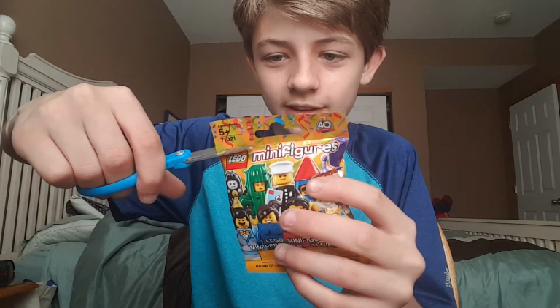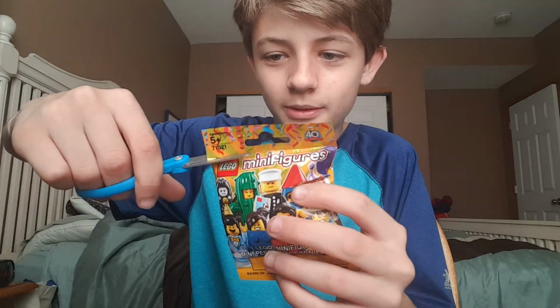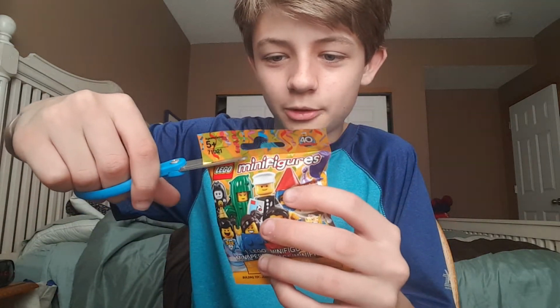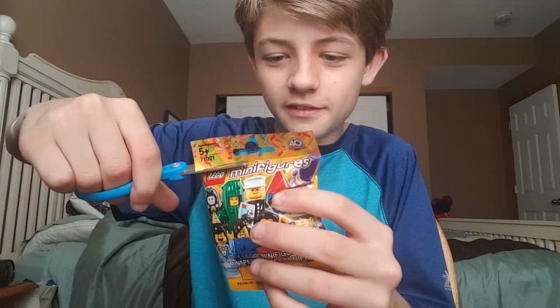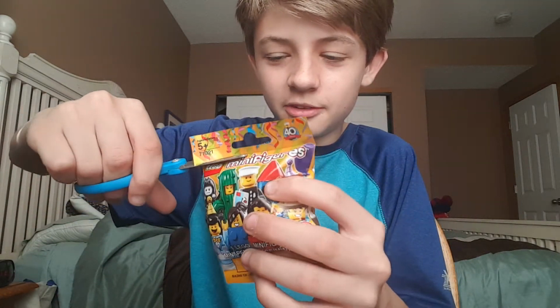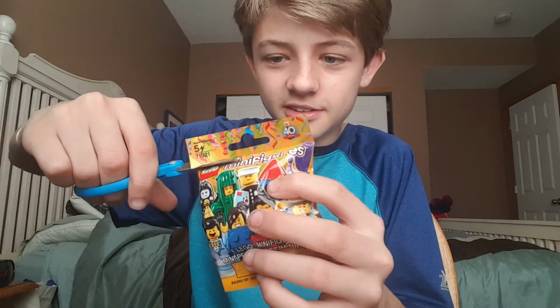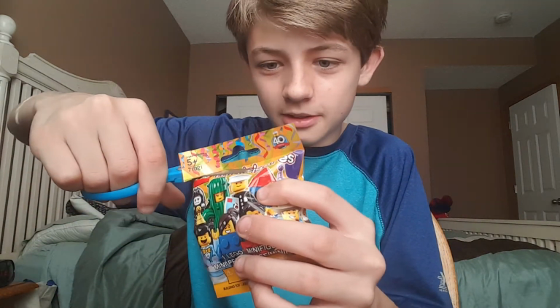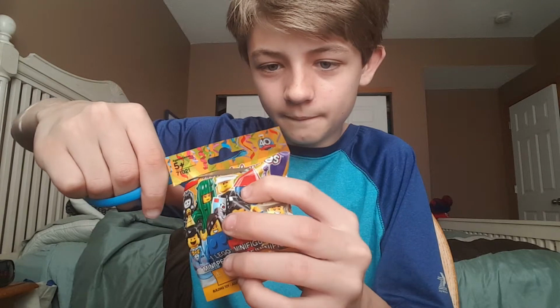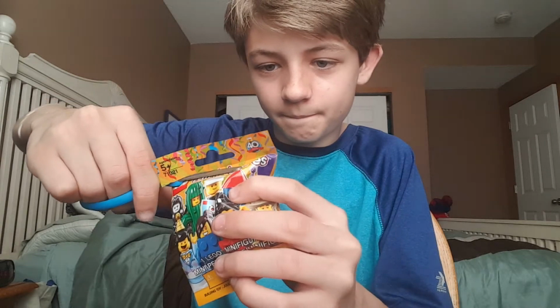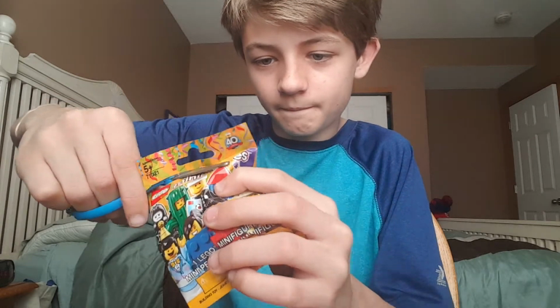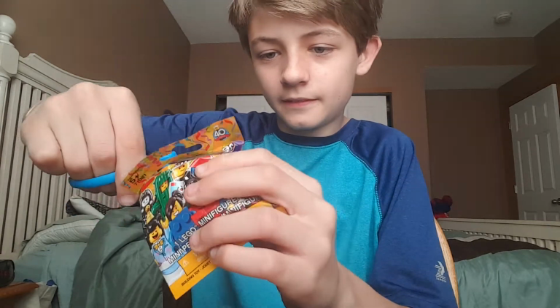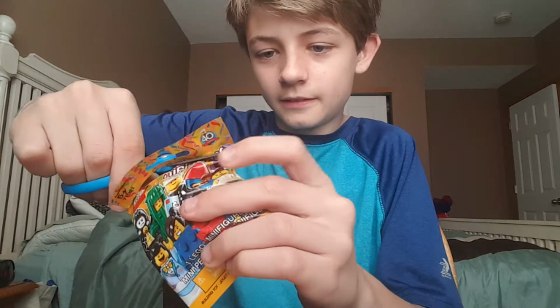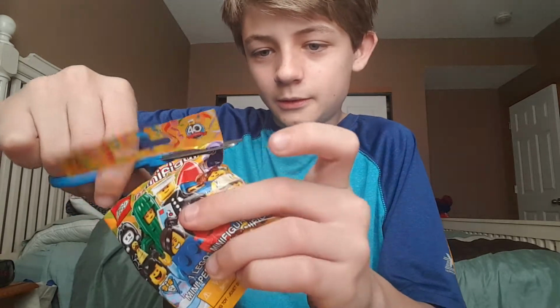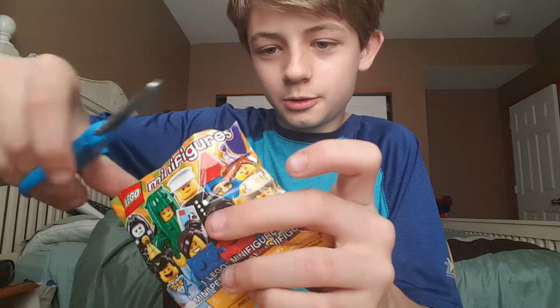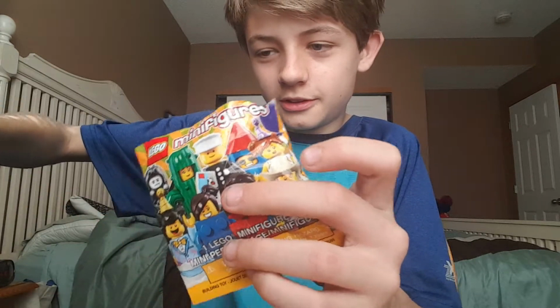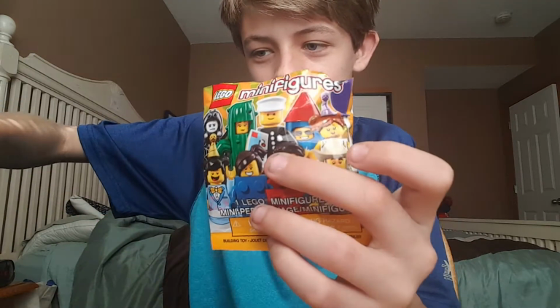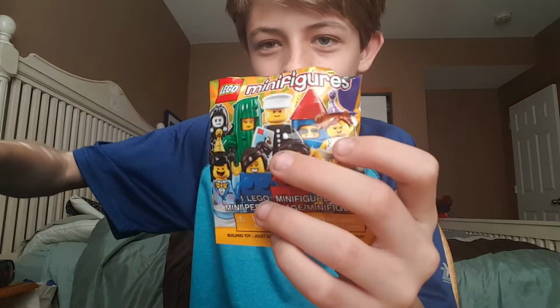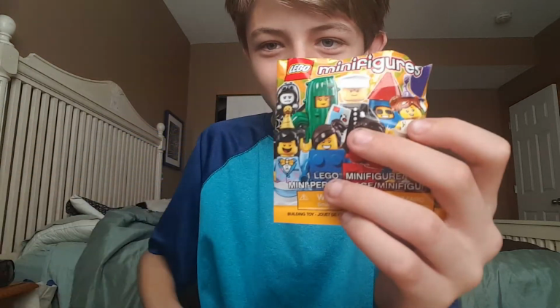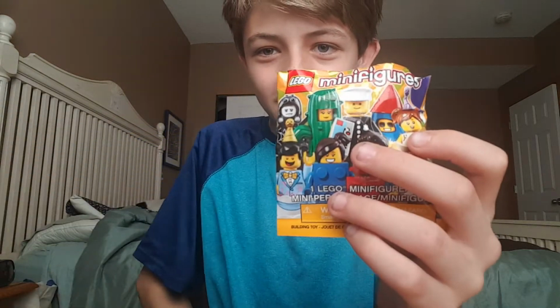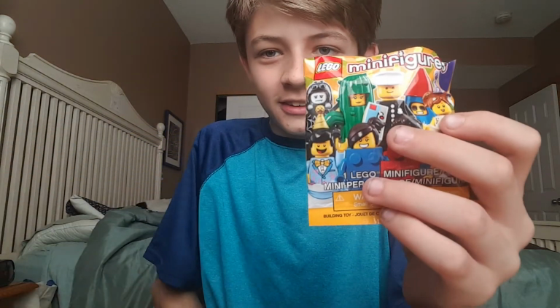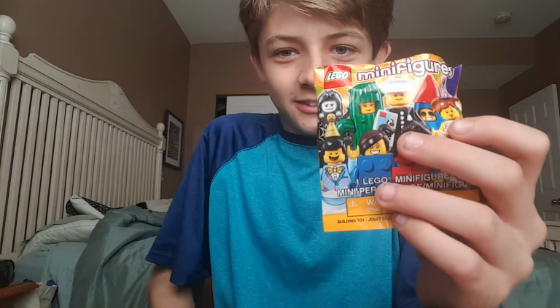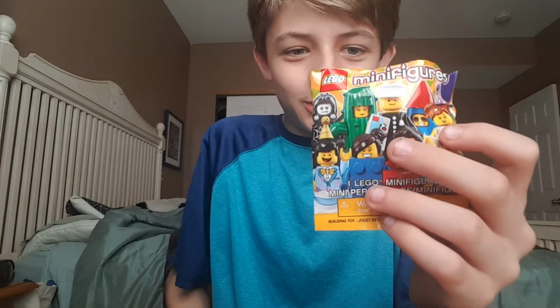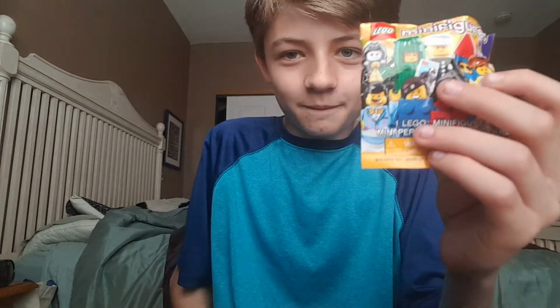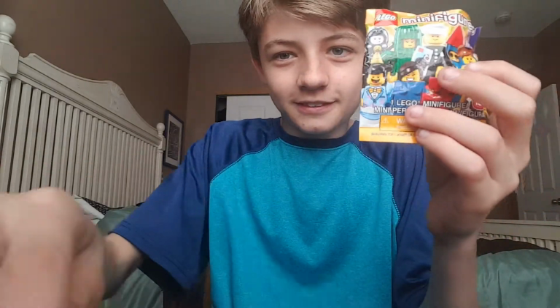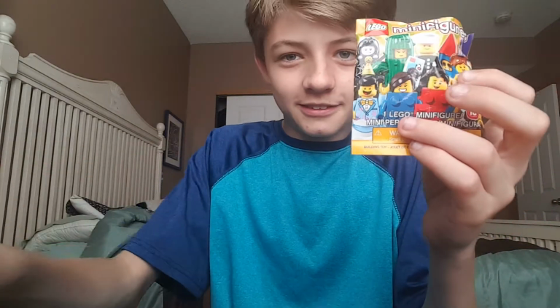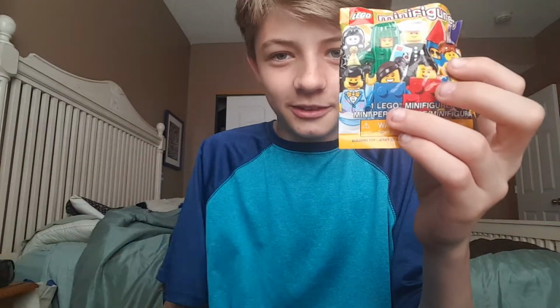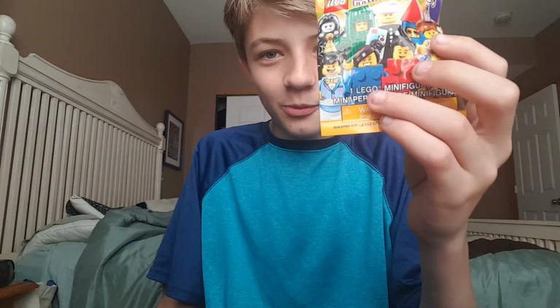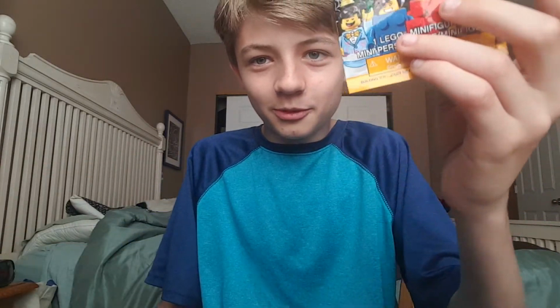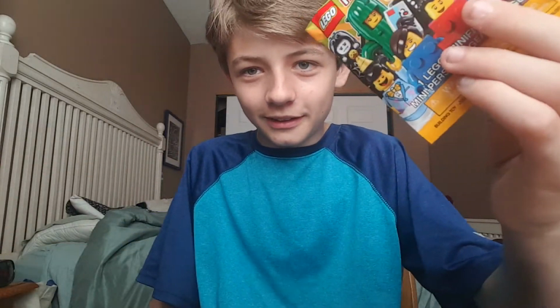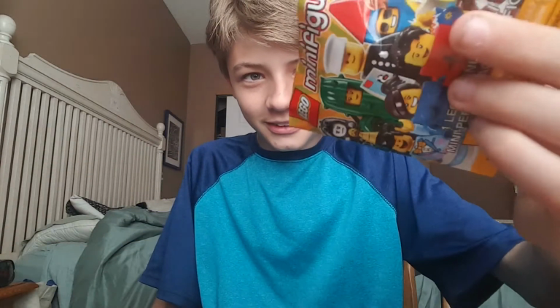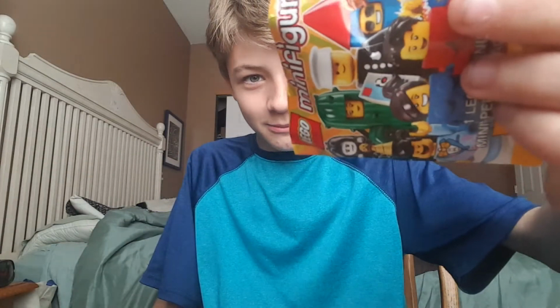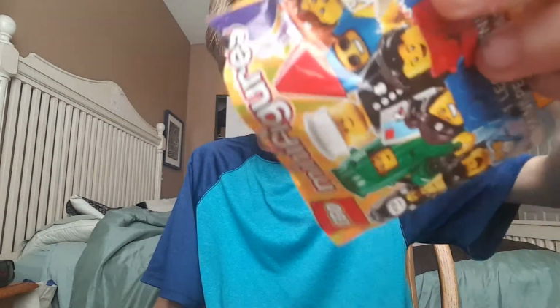Let's open it up correctly. This is Series 18, by the way. I'm going to go with my city. So let's see who it is — welcome to my LEGO City minifigure.